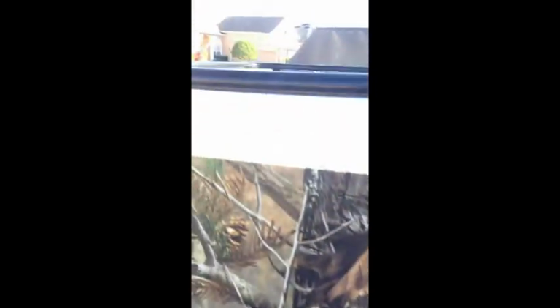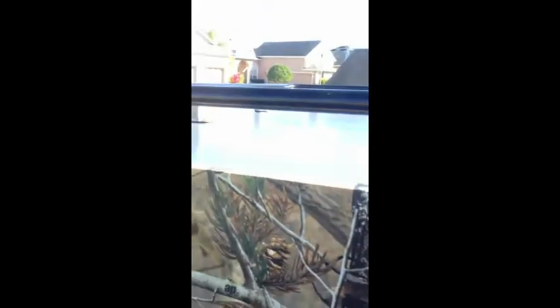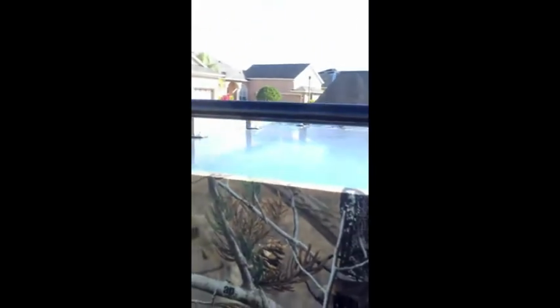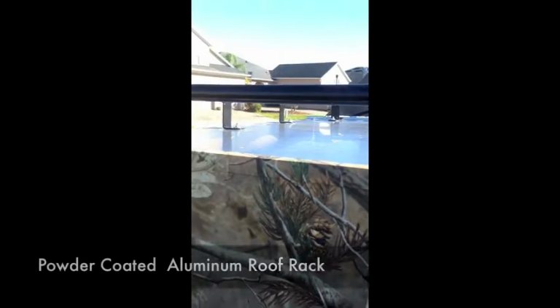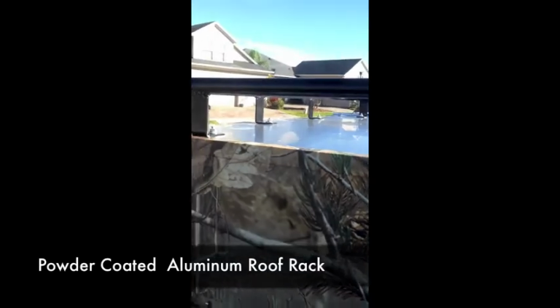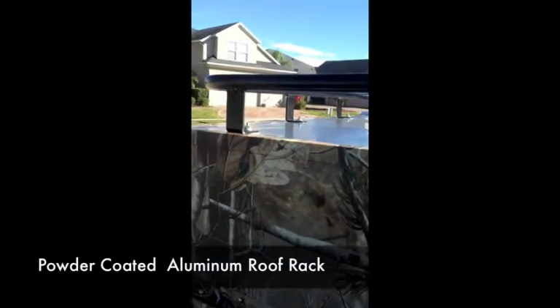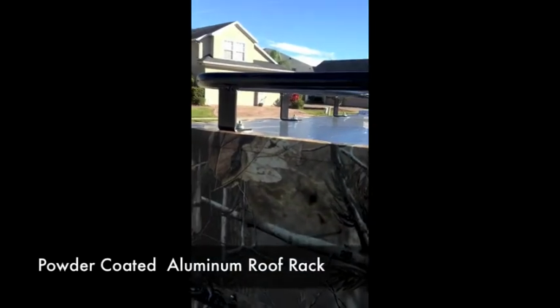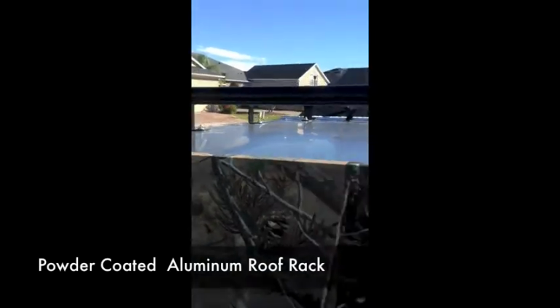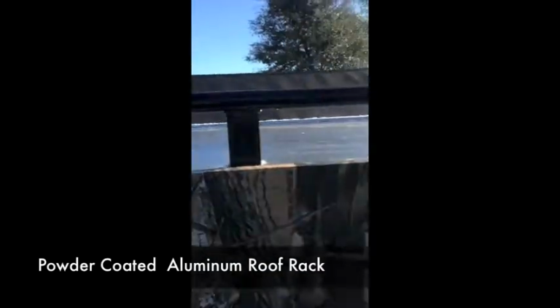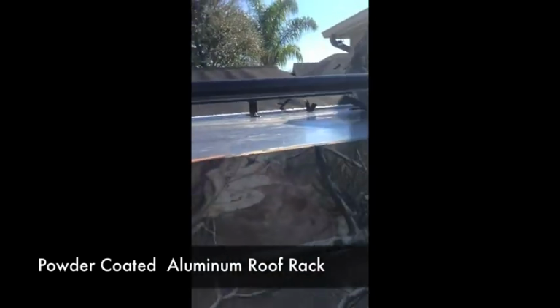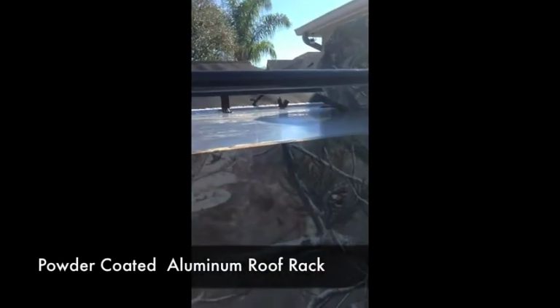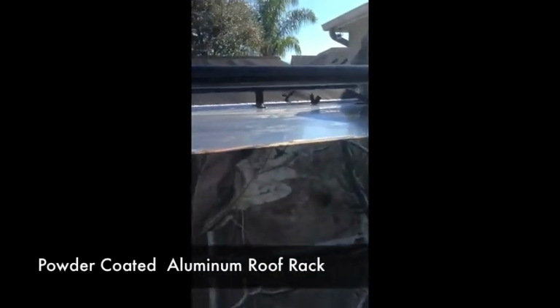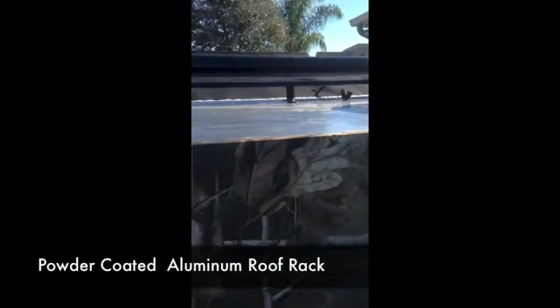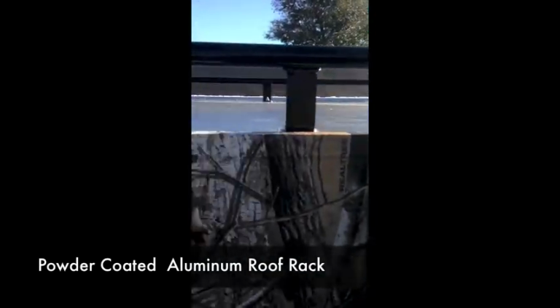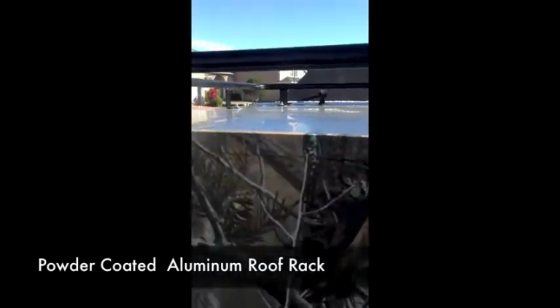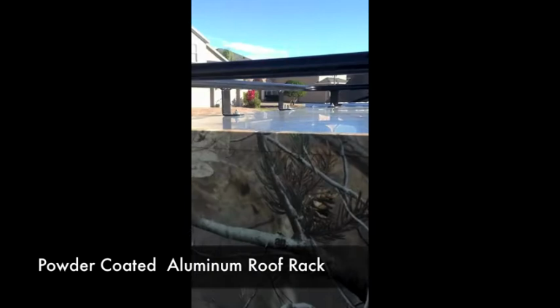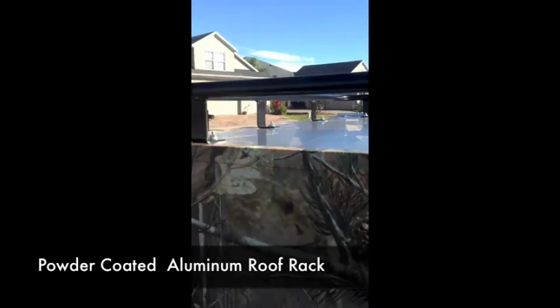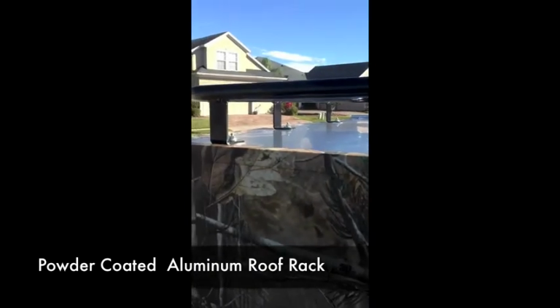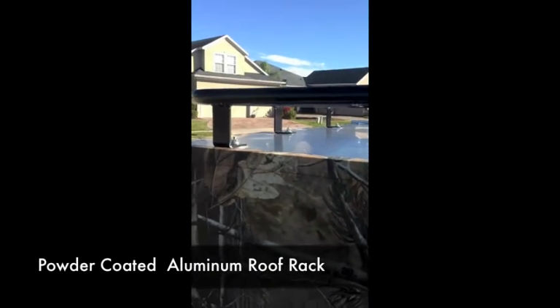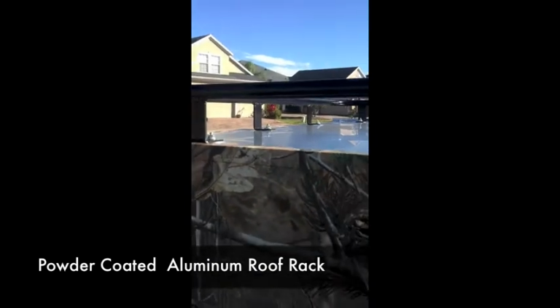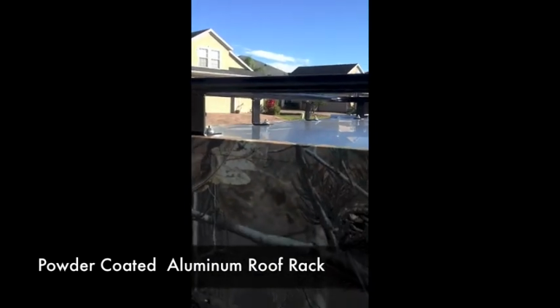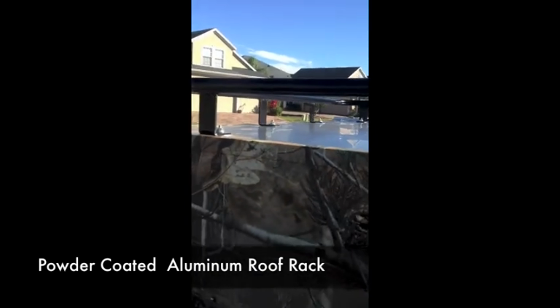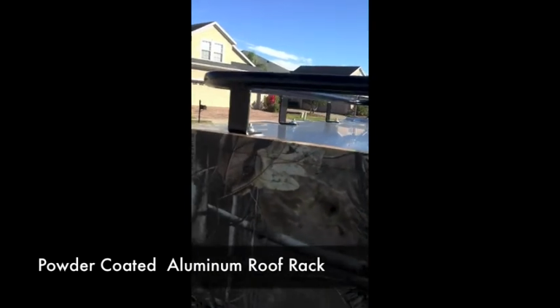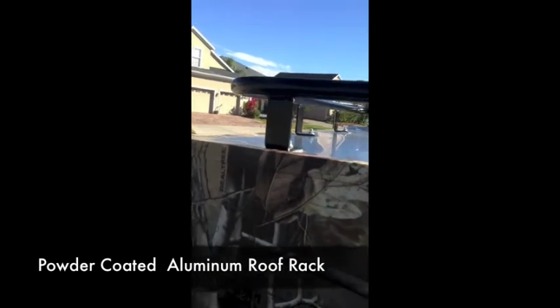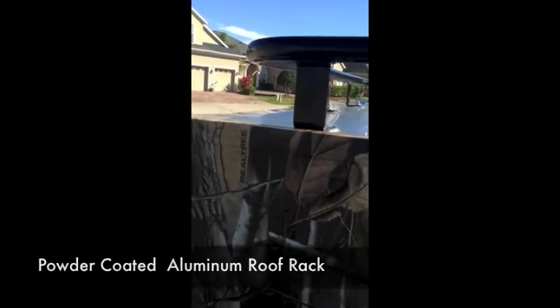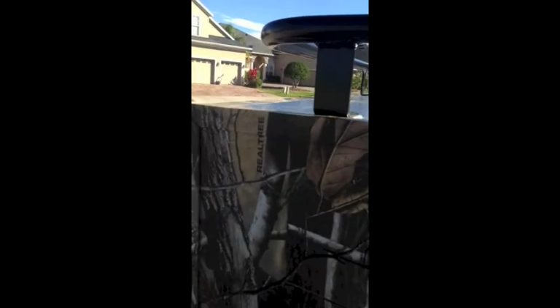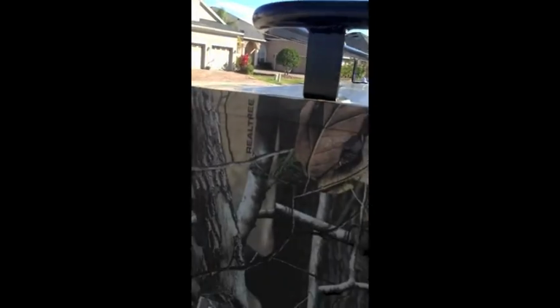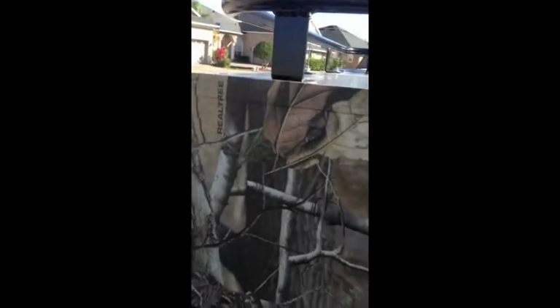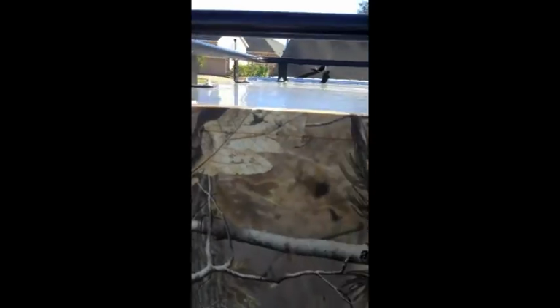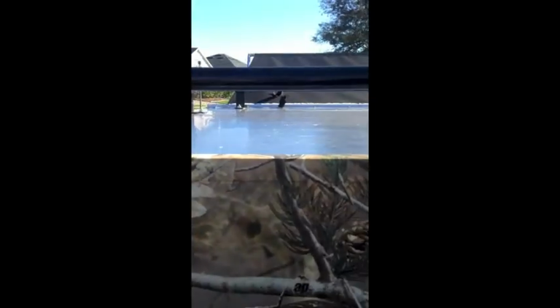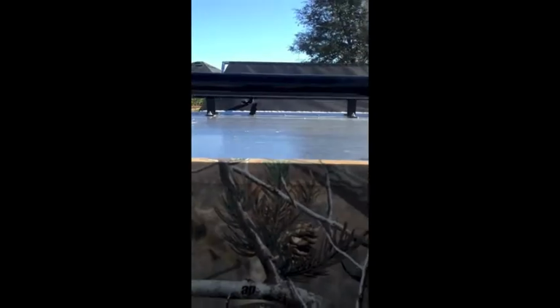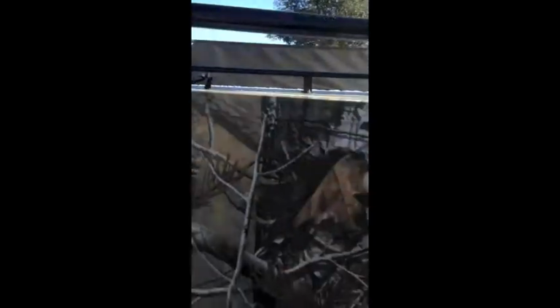And you got a luggage rack on the top here. This is where your tree stands, other coolers, anything else you have — kayak, whatever you want to bring. This is pretty secure; you can actually get up on this thing and stand on it.